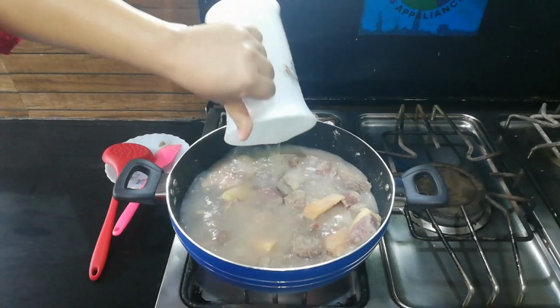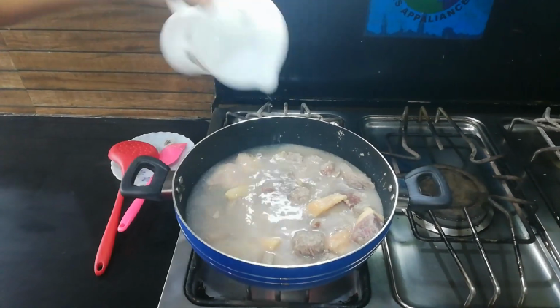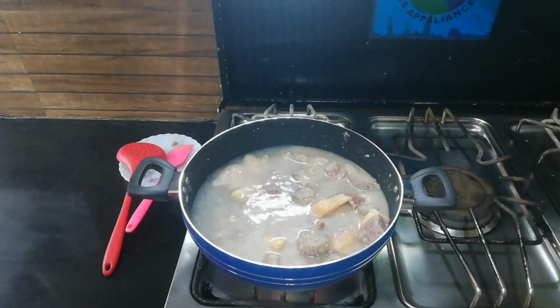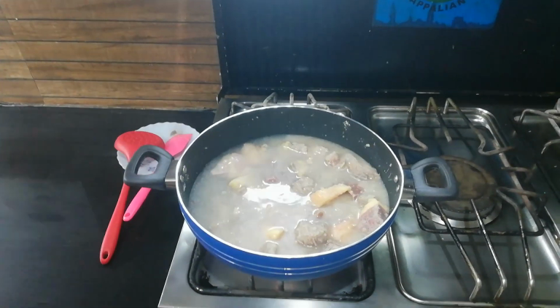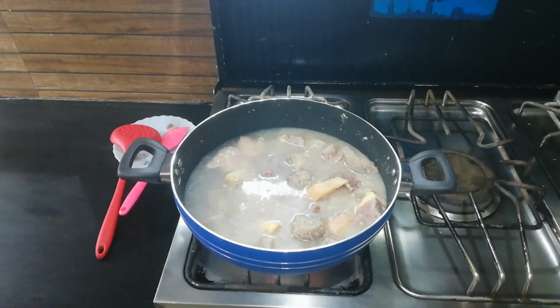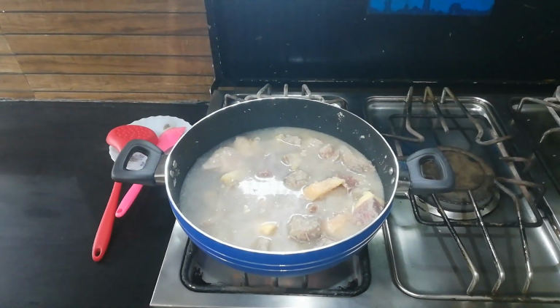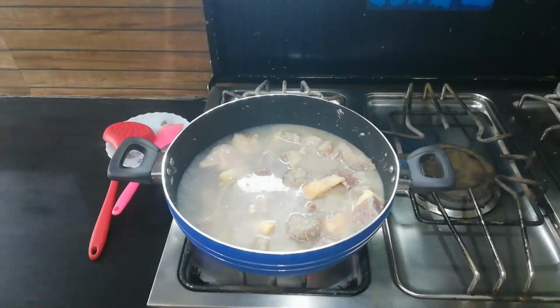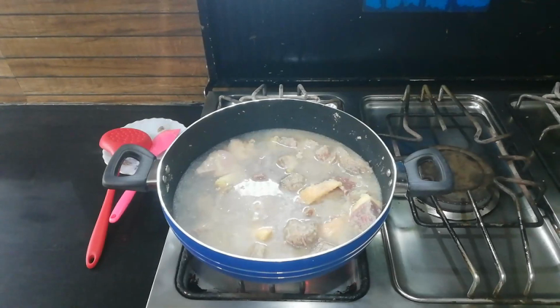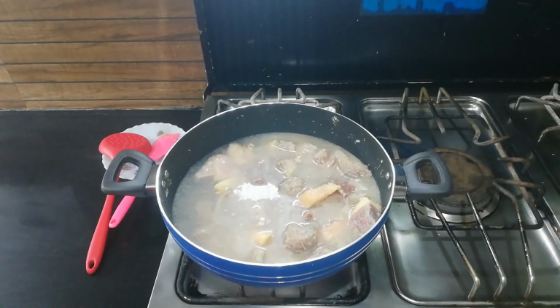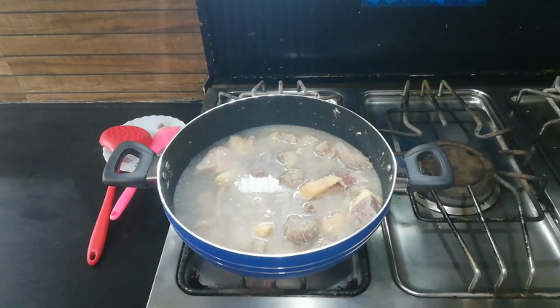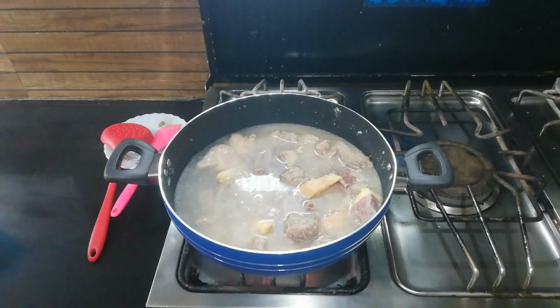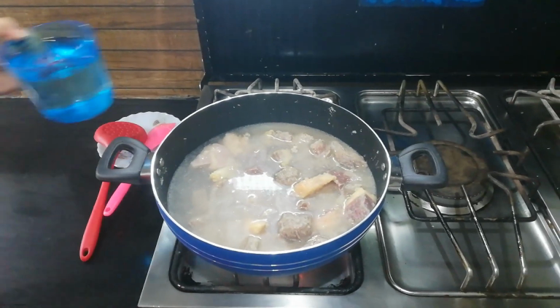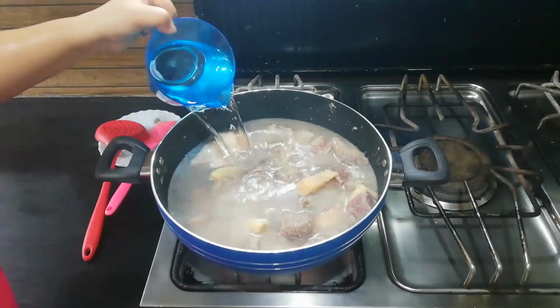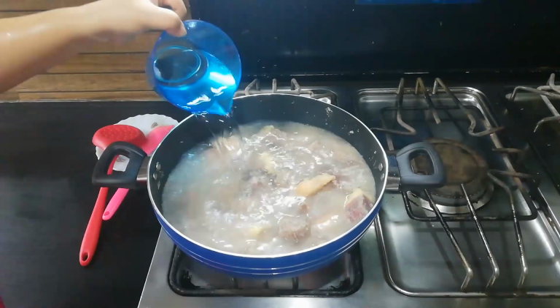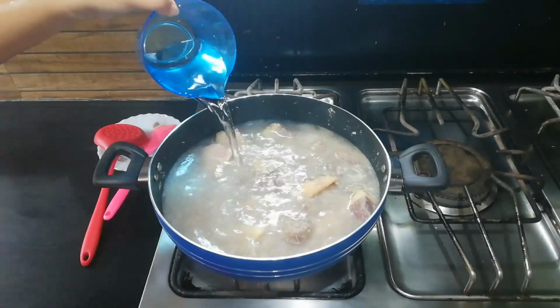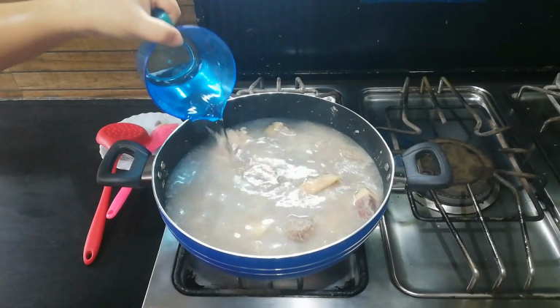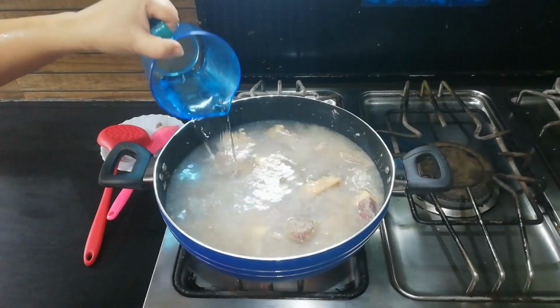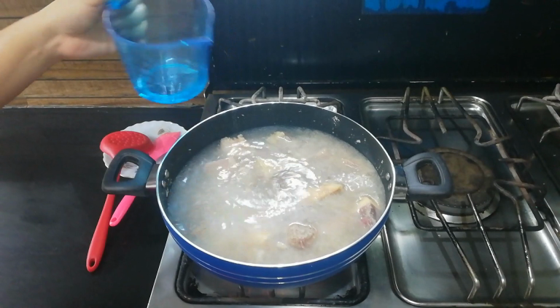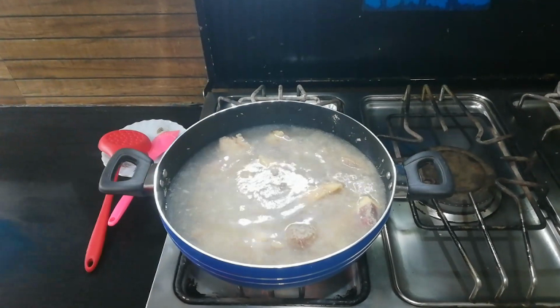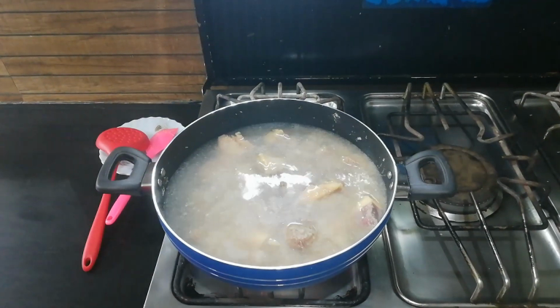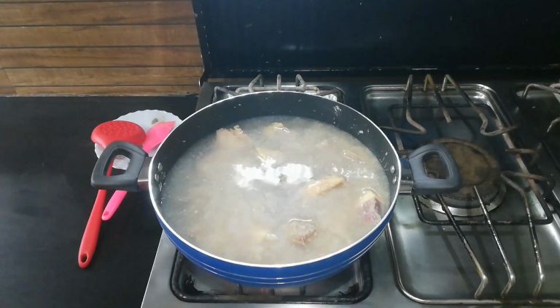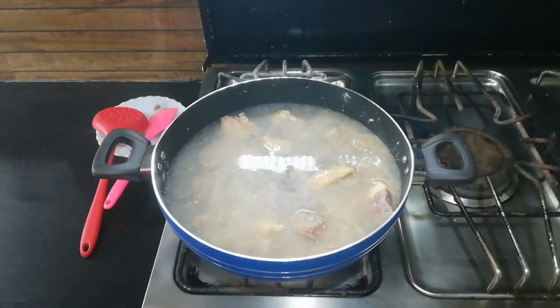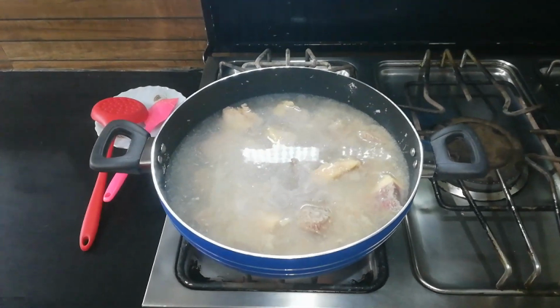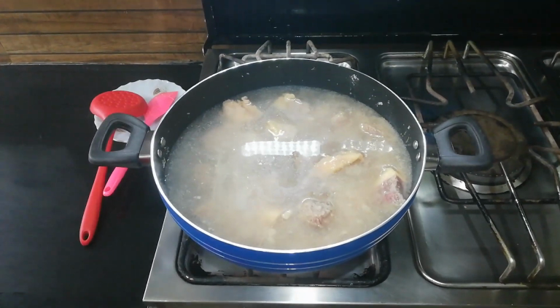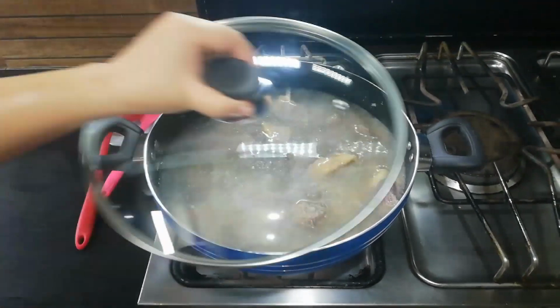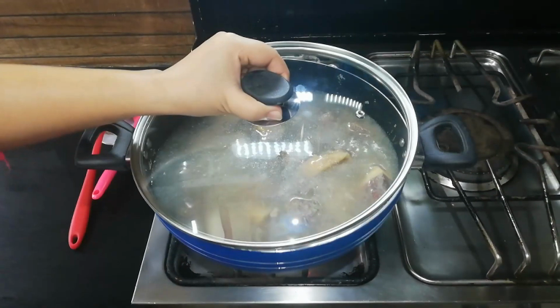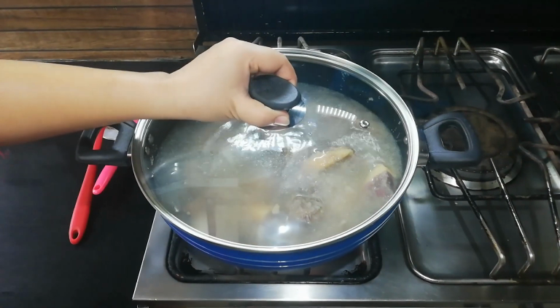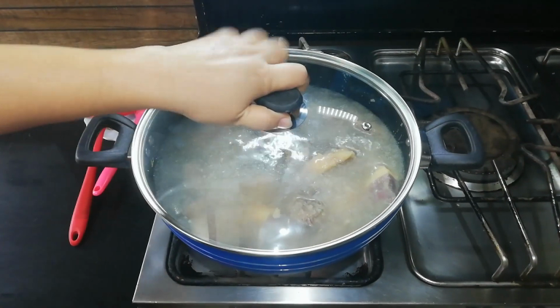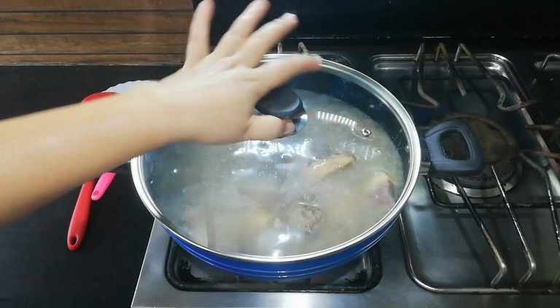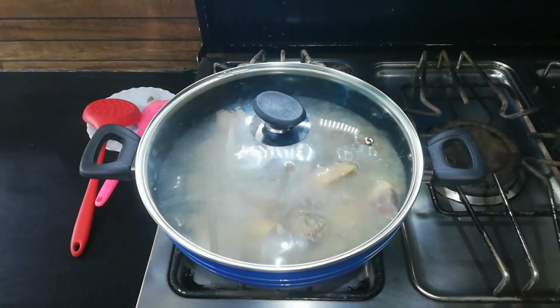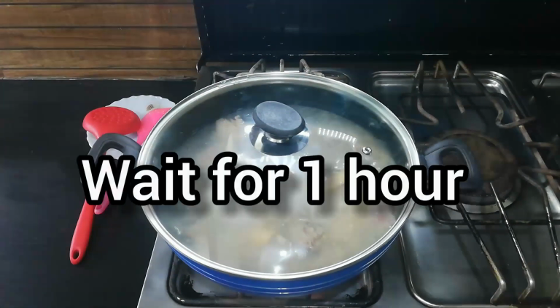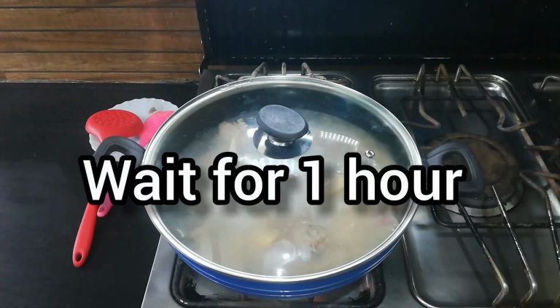We will cook it for 1 hour. We have added water so that the meat will be tenderized. We will cover it and cook for one hour.